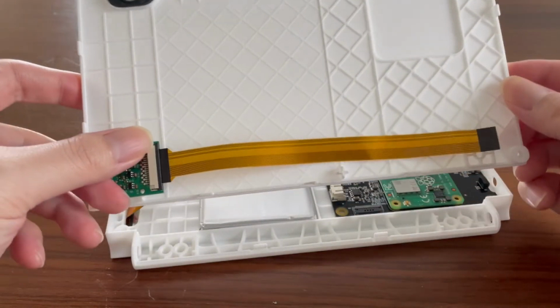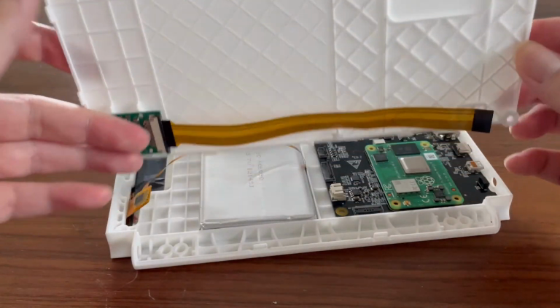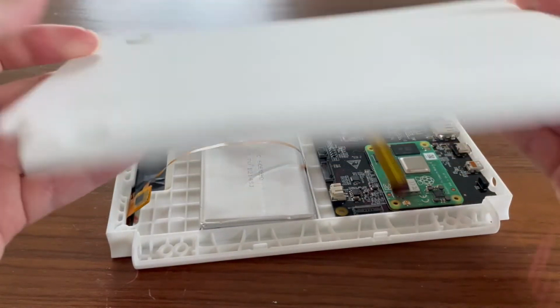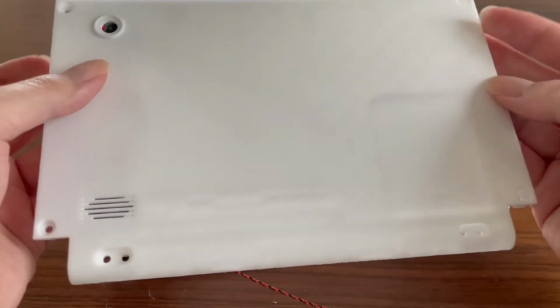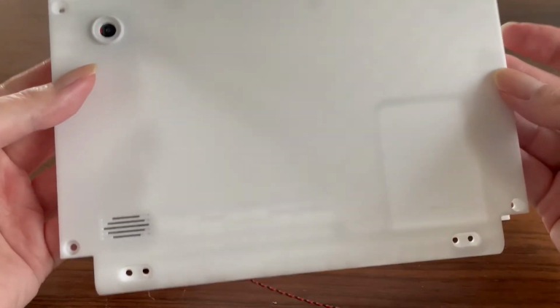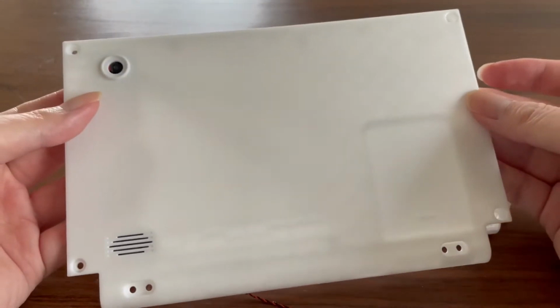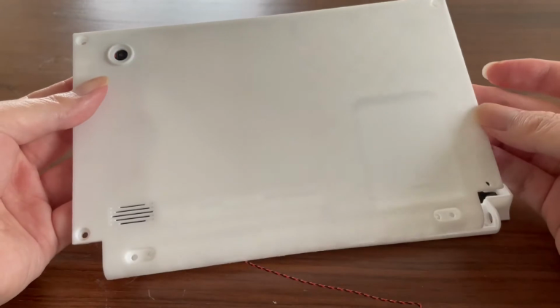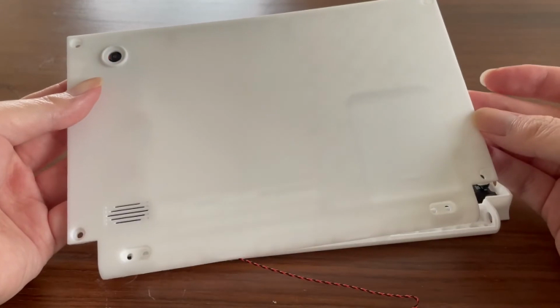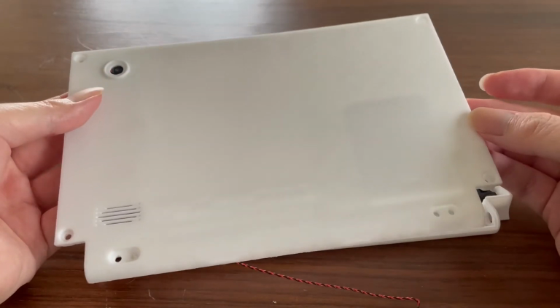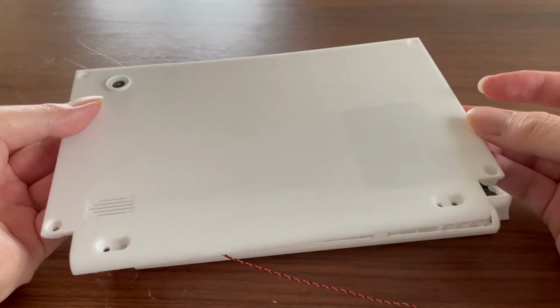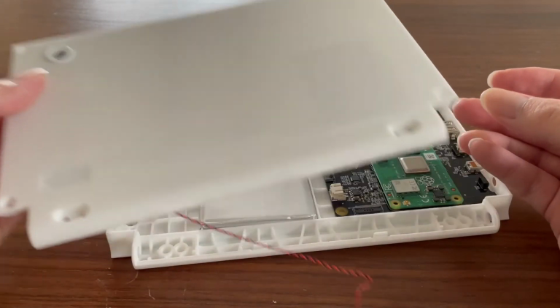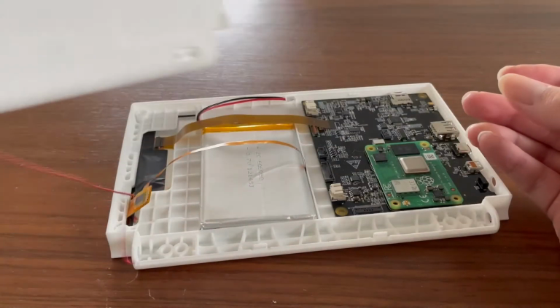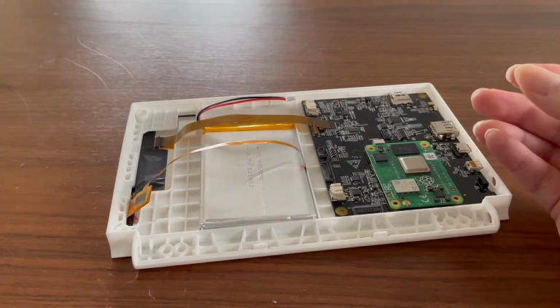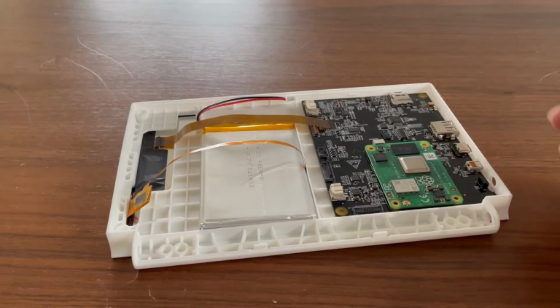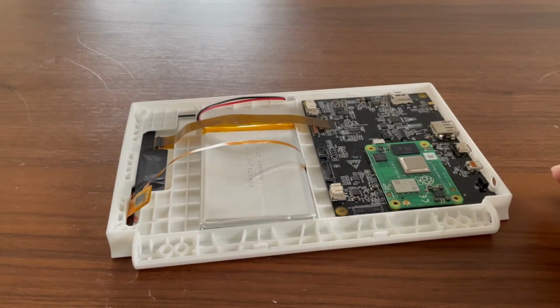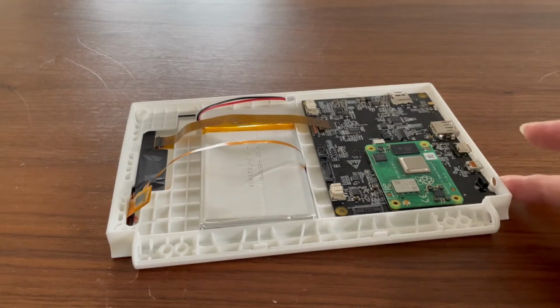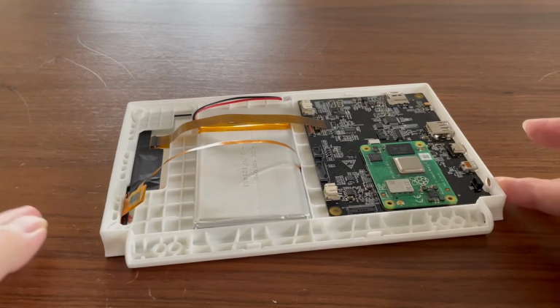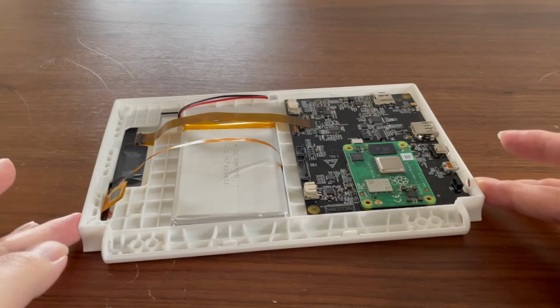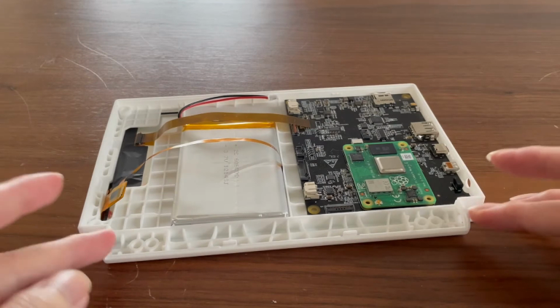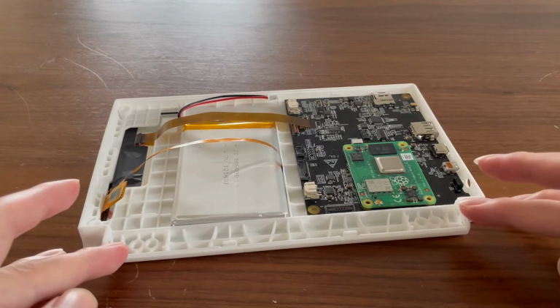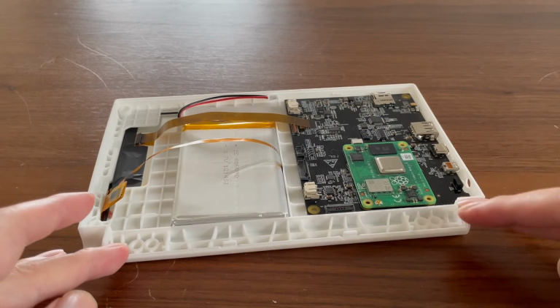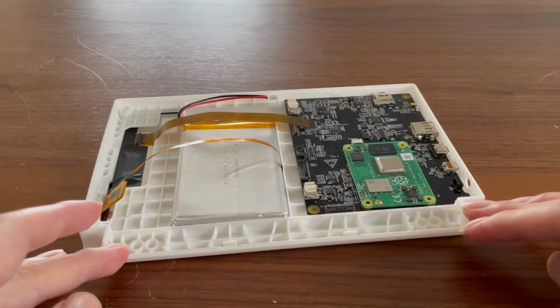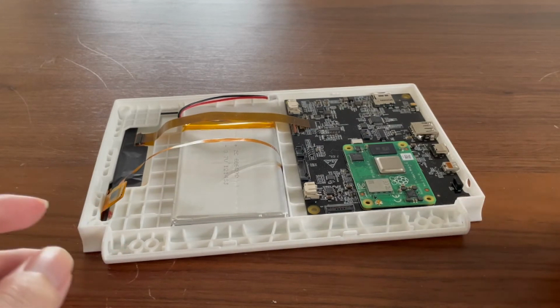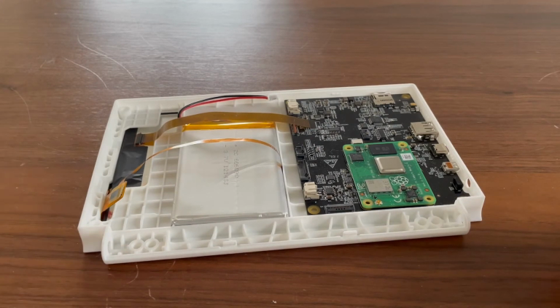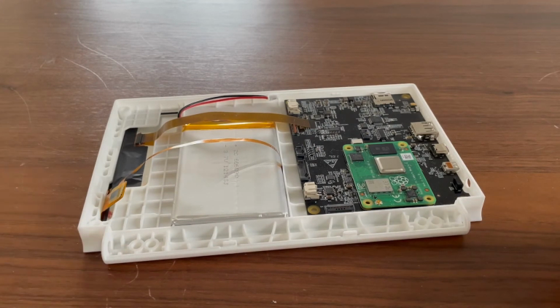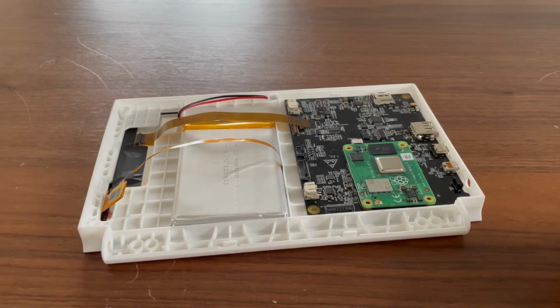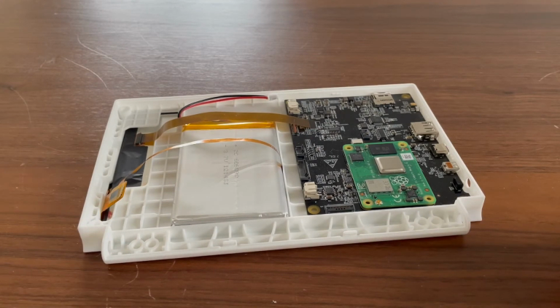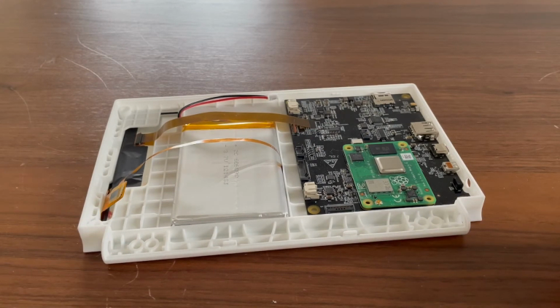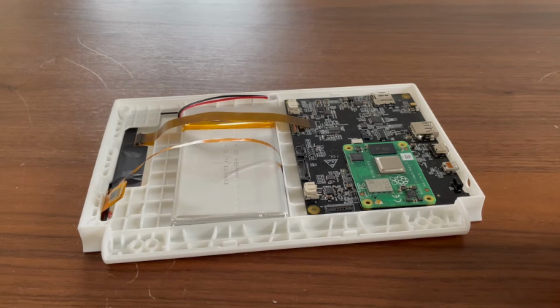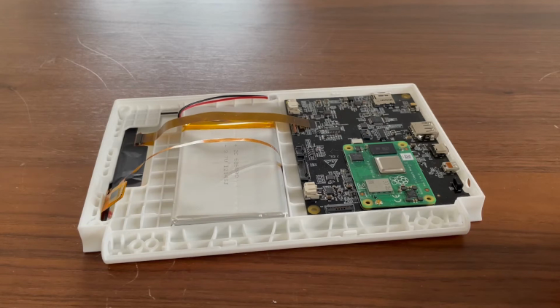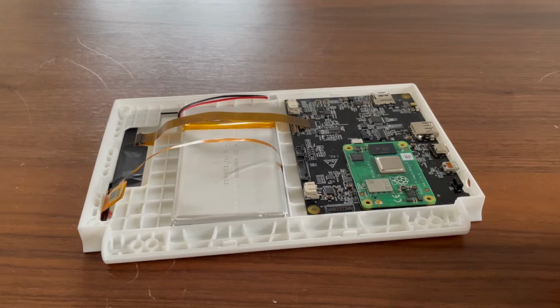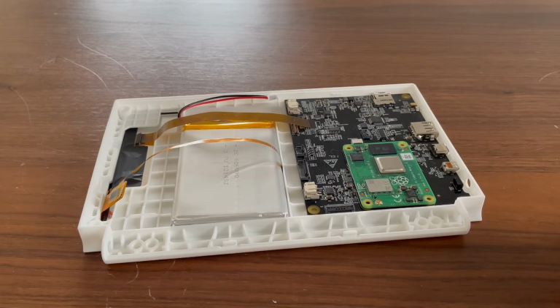There will be 8 screws for holding the back cover — 4 at the corners and 4 for the hinge. Heat-set inserts will be placed to make it more durable.